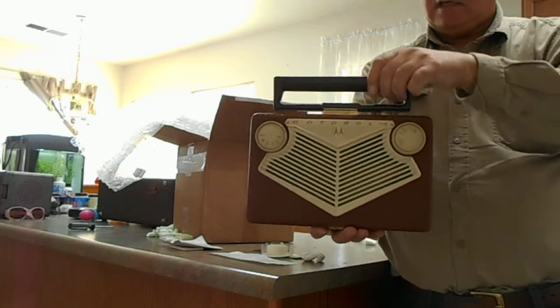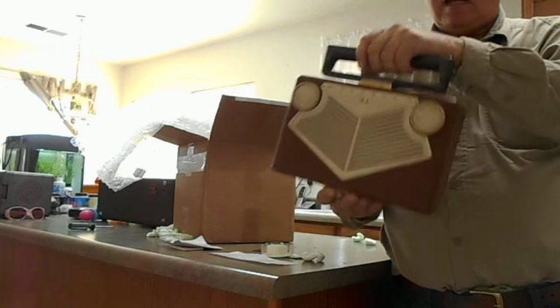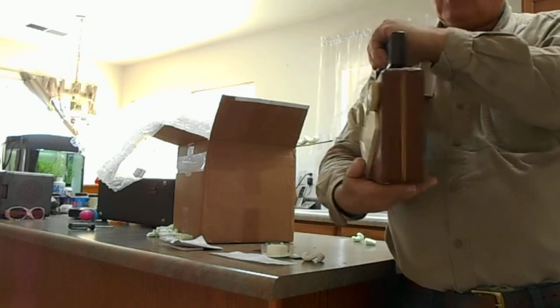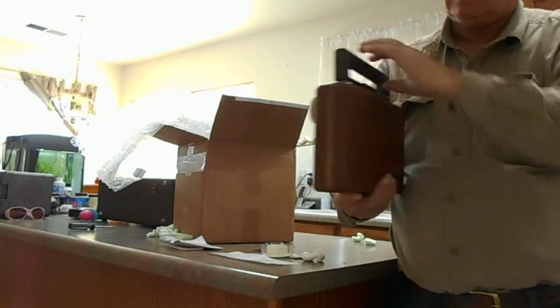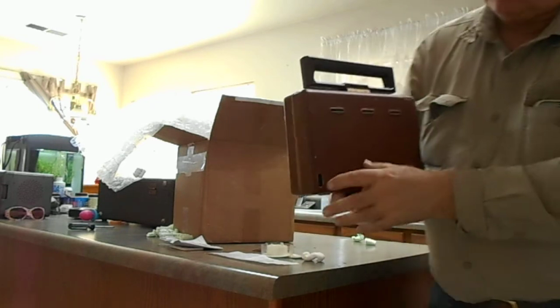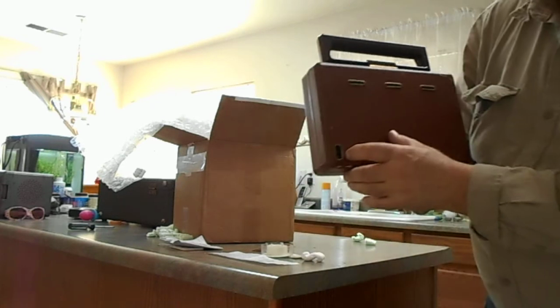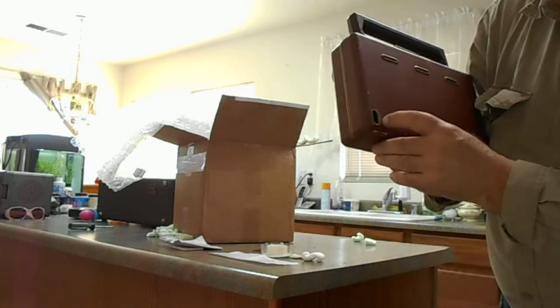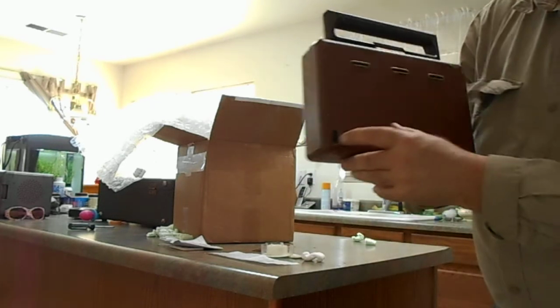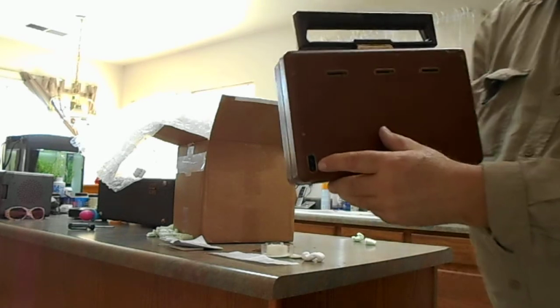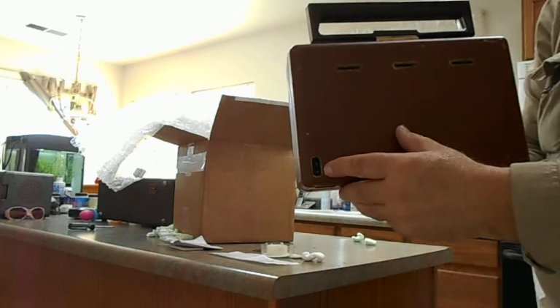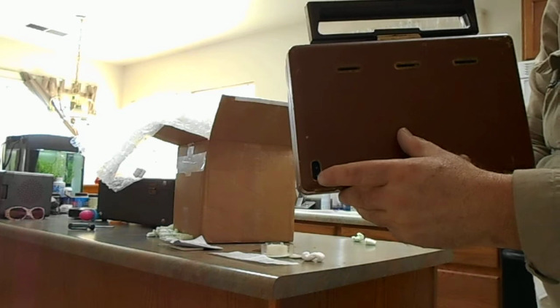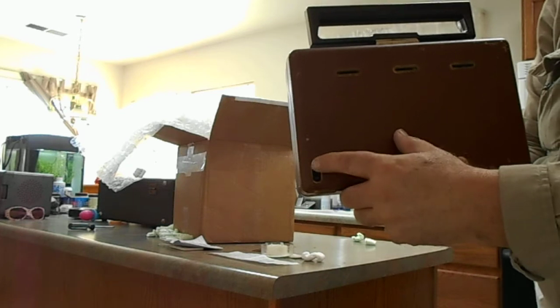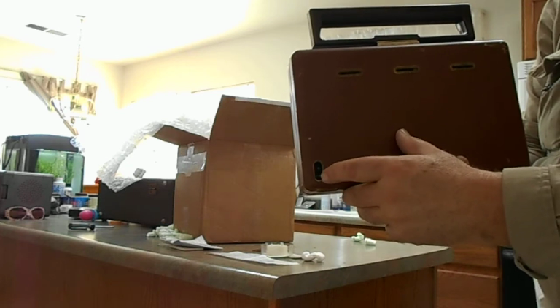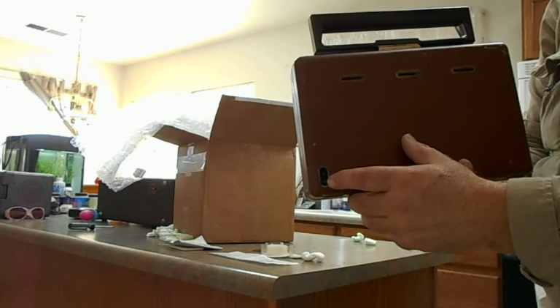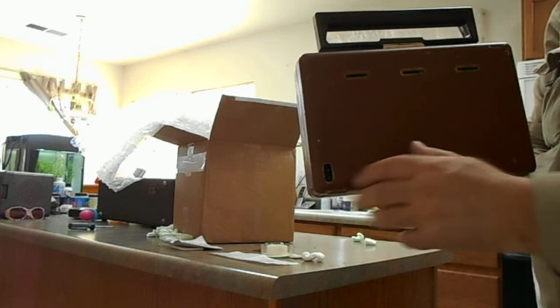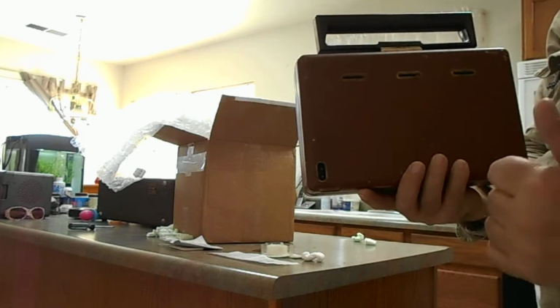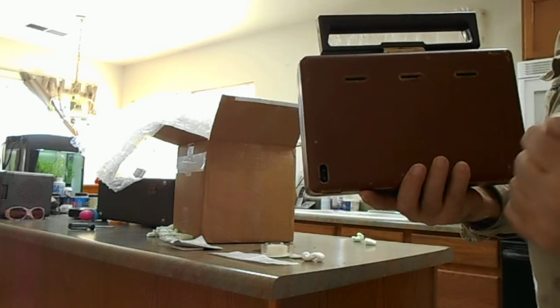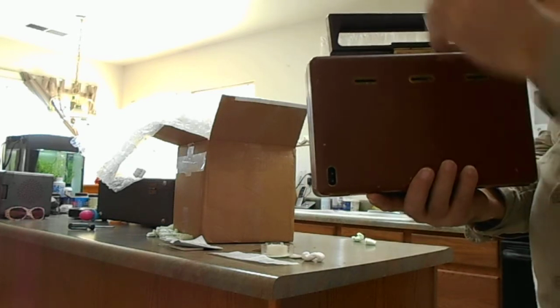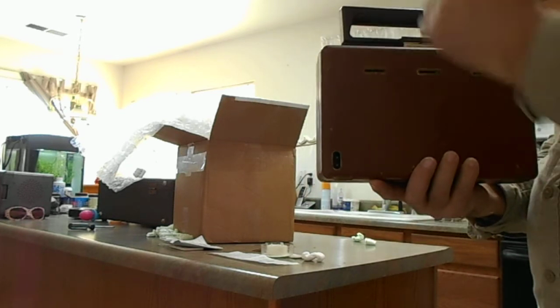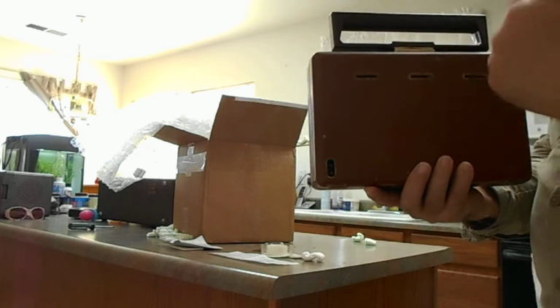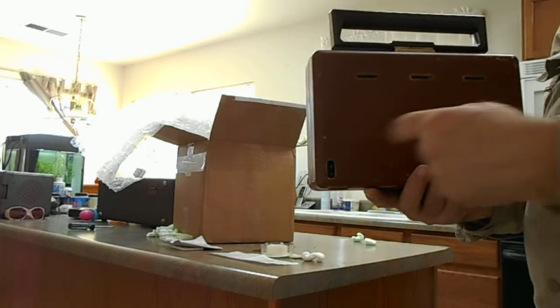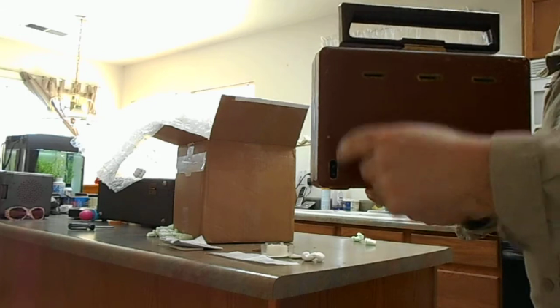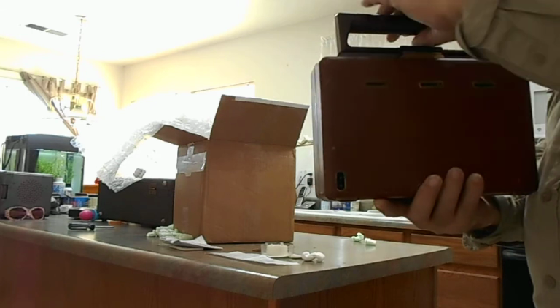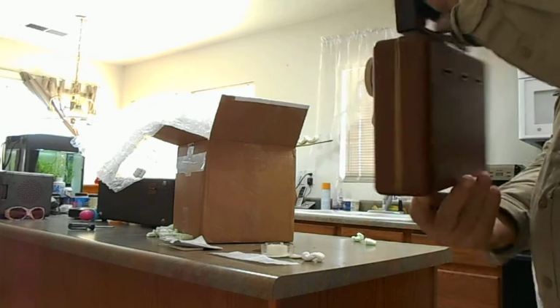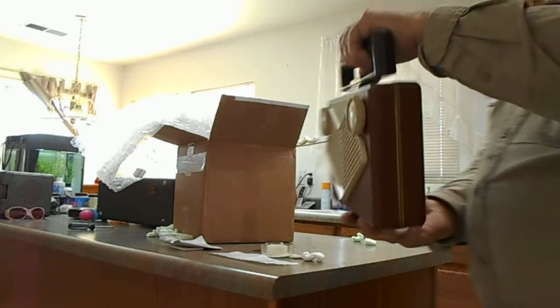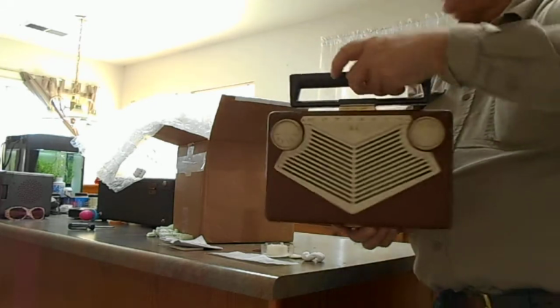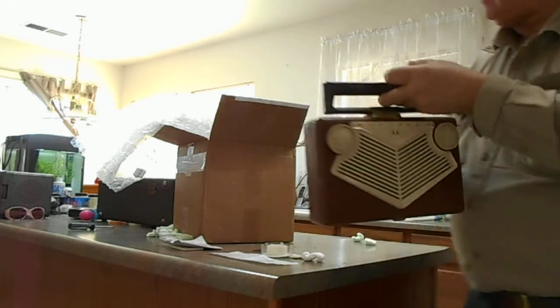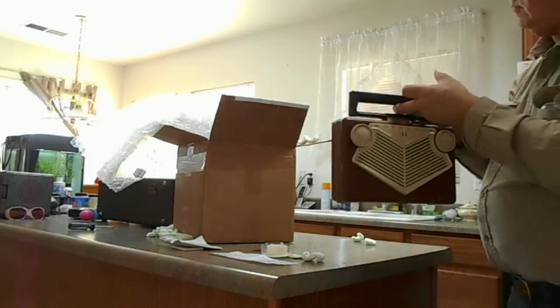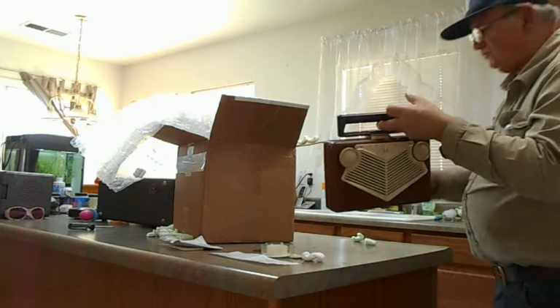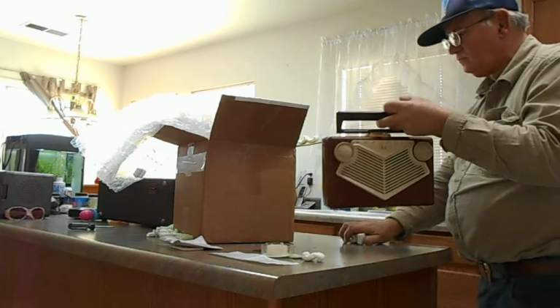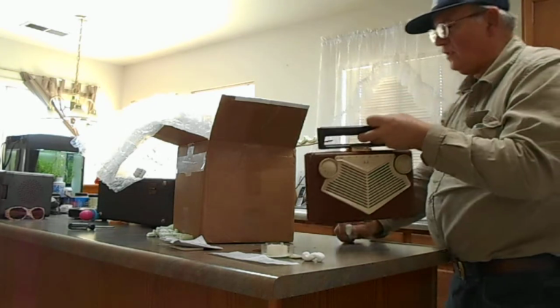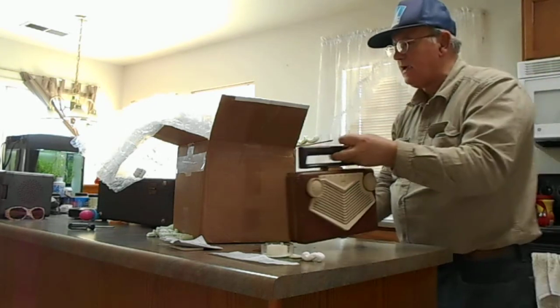It does not have a cord with it, but there are pins for plugging it in. I do have a cord that will accept two pins like that, so we will see when I get that to go. So that's one item.